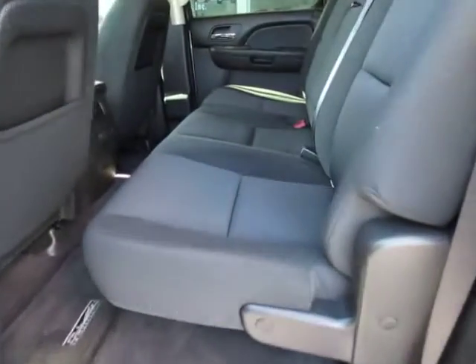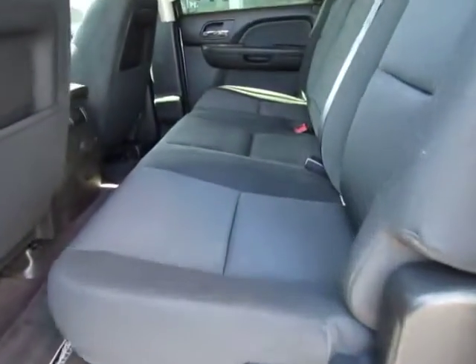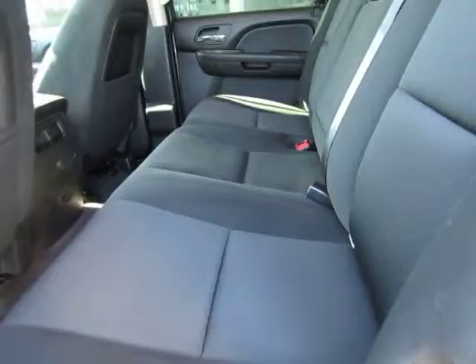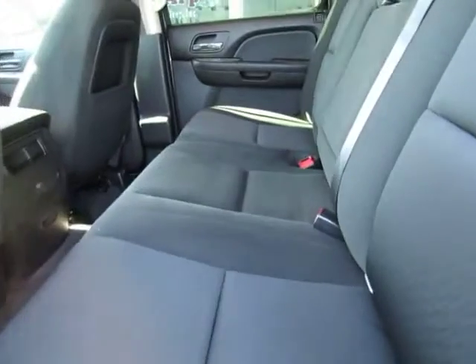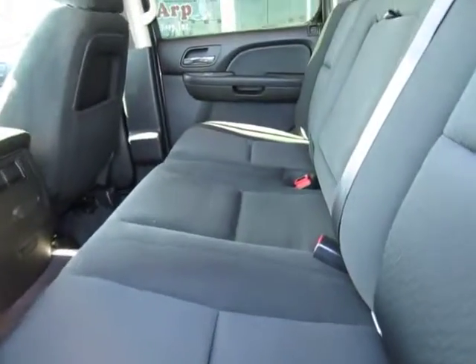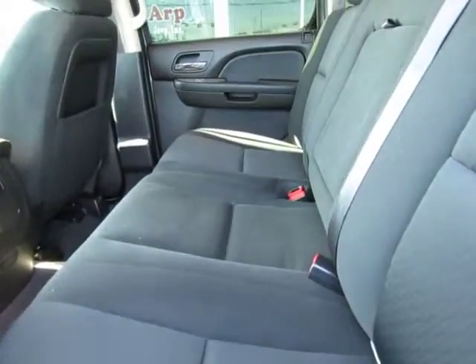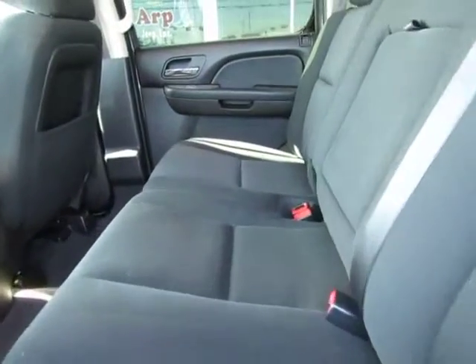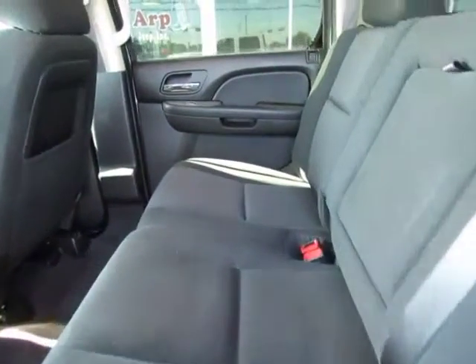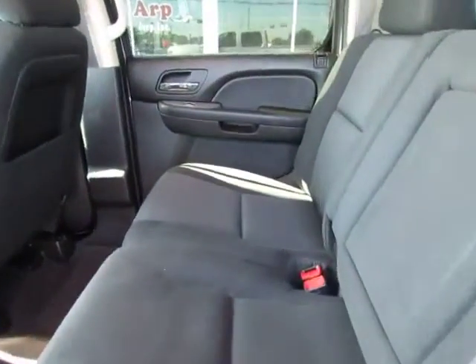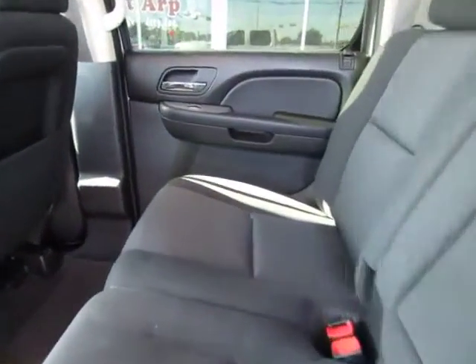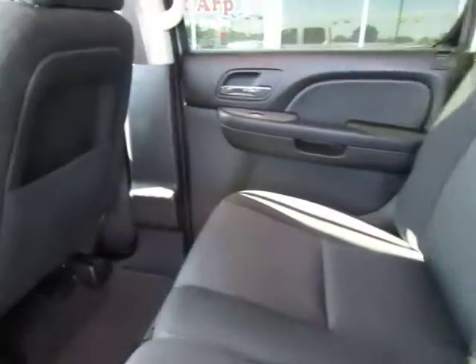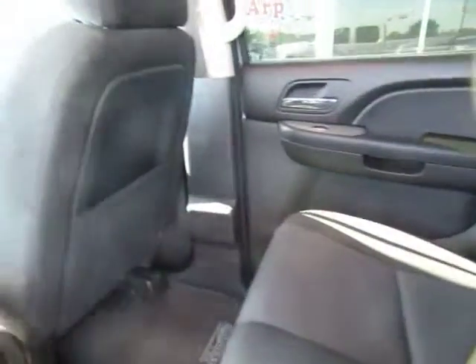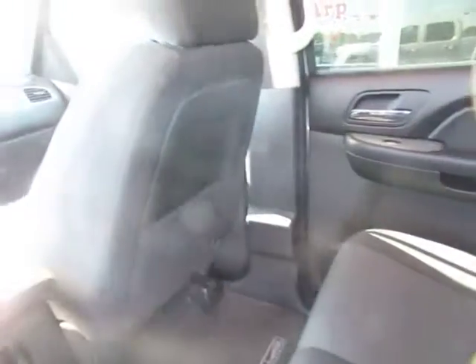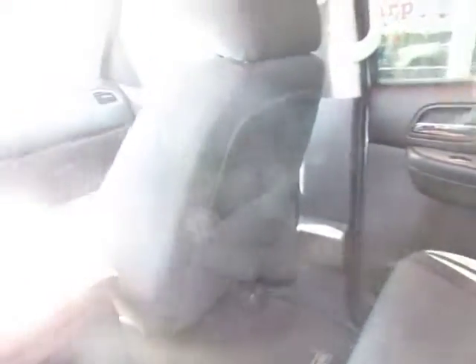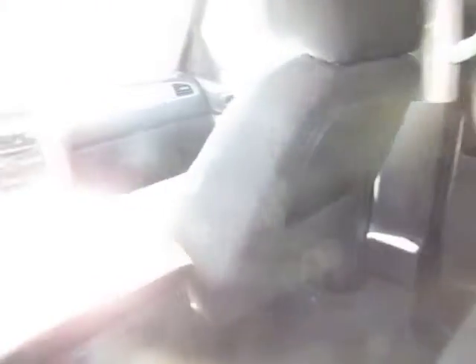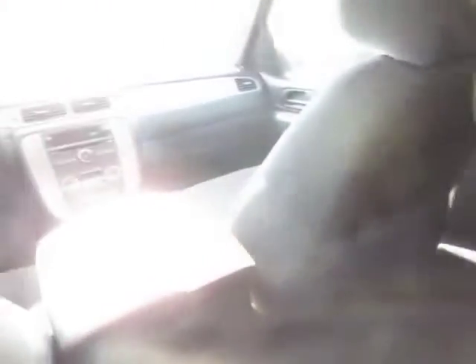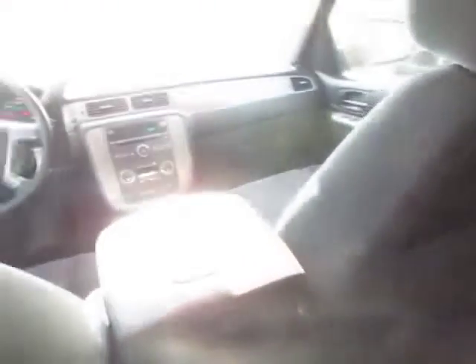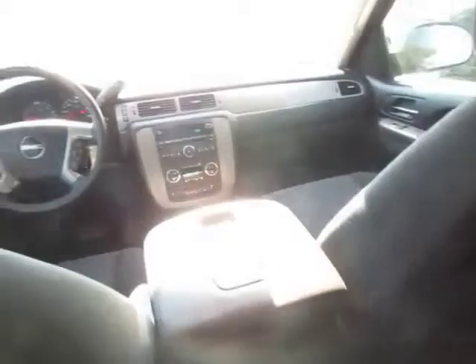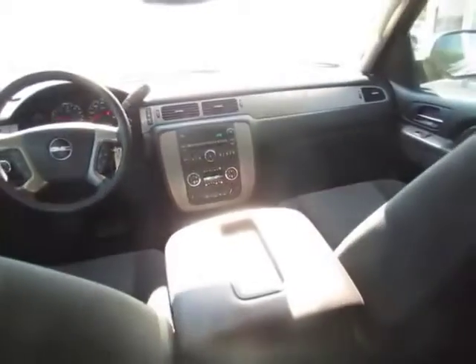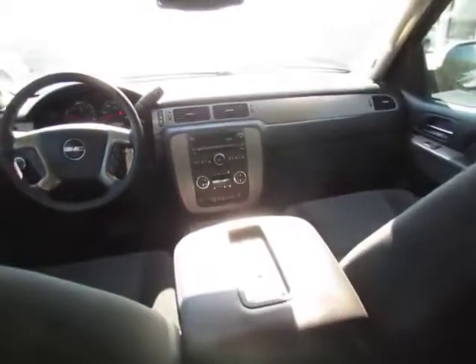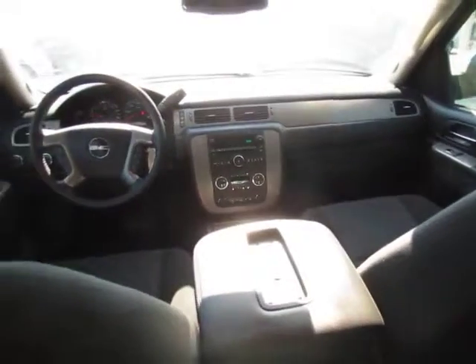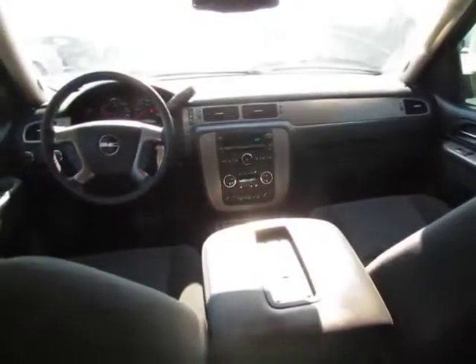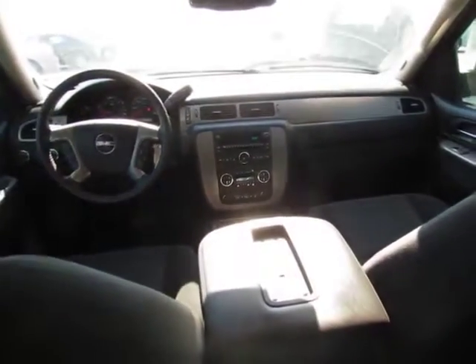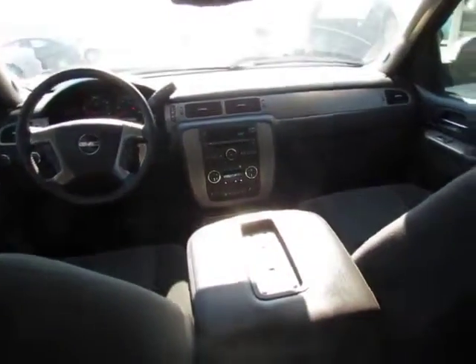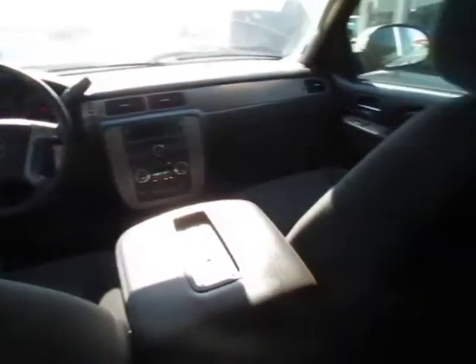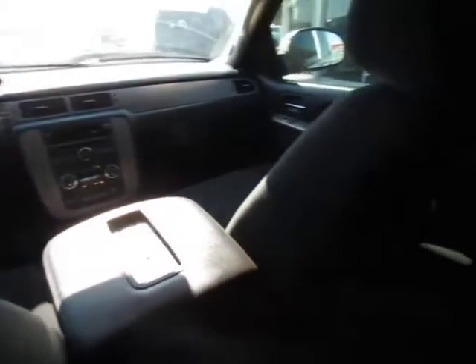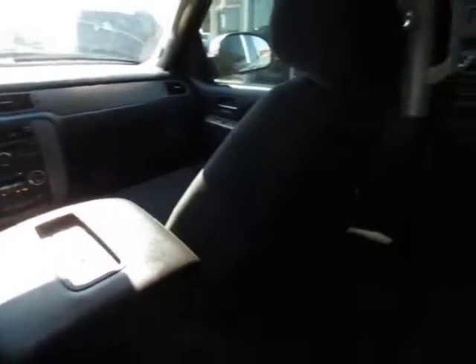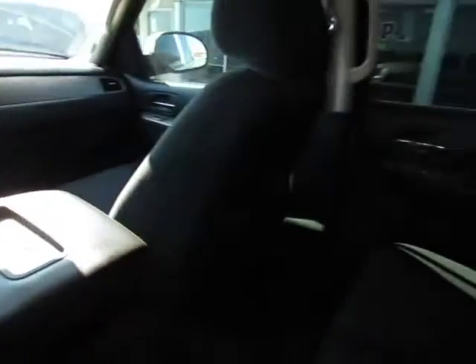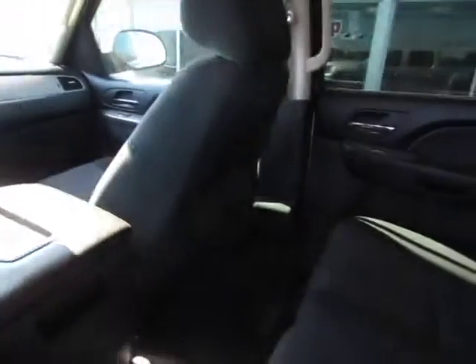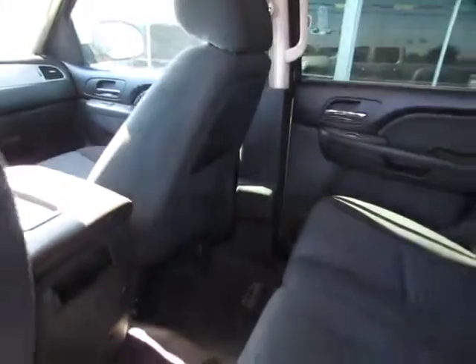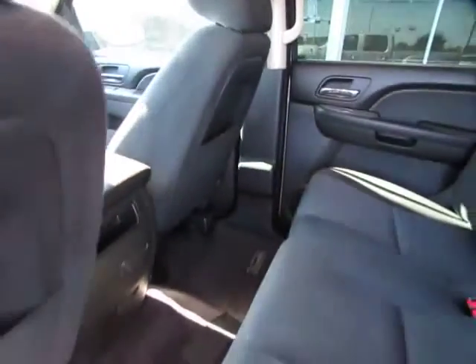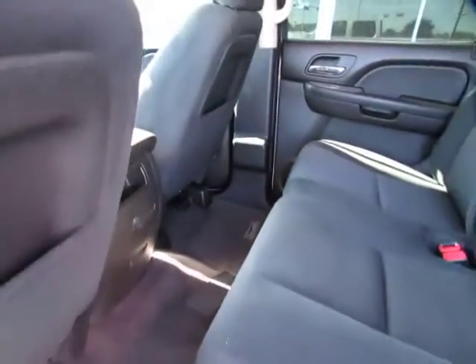Security system, power windows, MP3 player, power door locks, child safety locks, CD player, satellite radio, chrome wheels, rear head airbag.